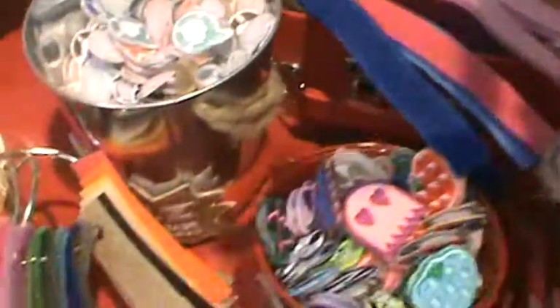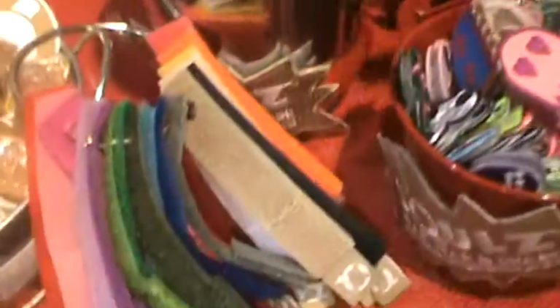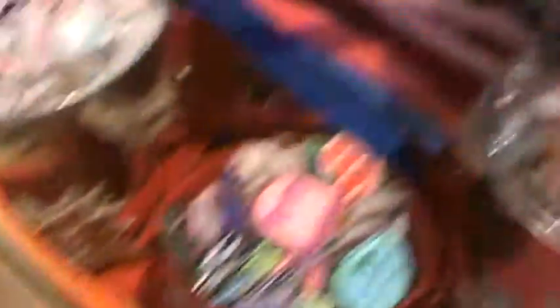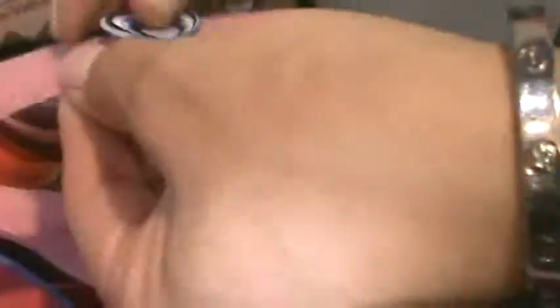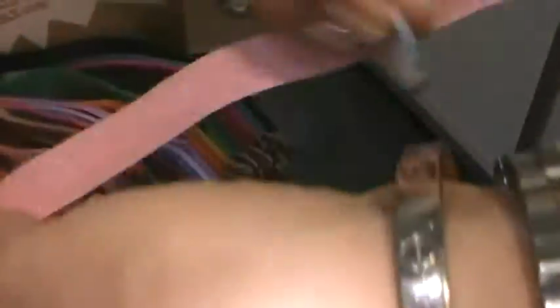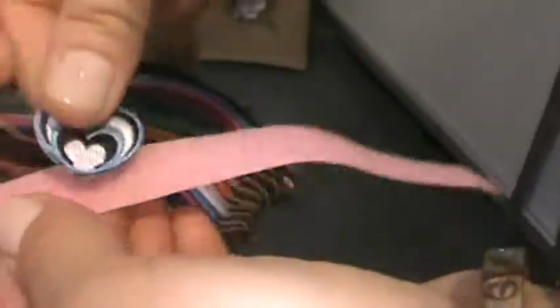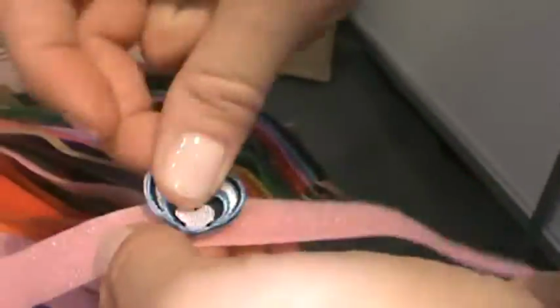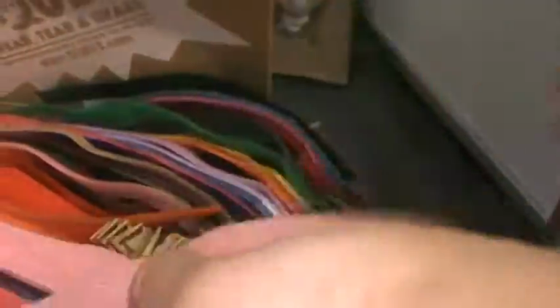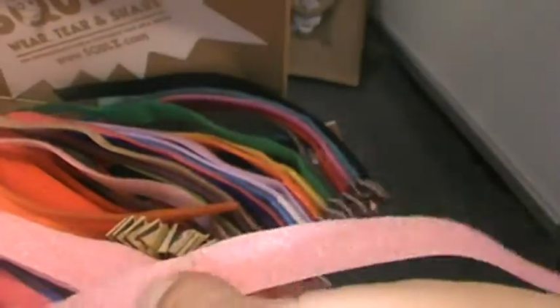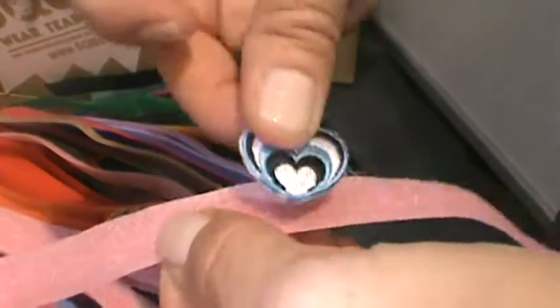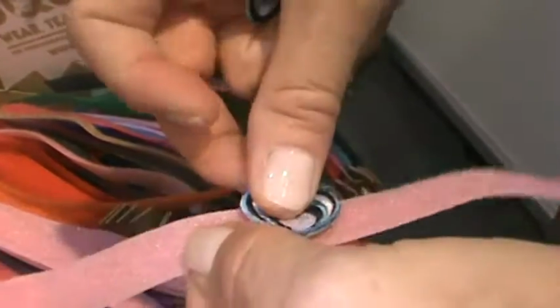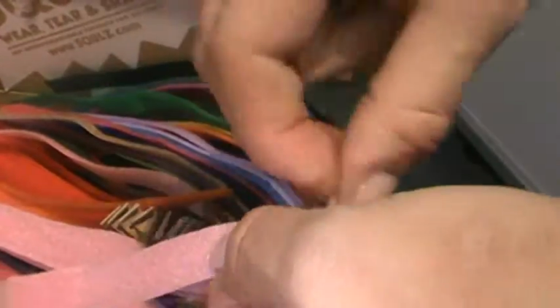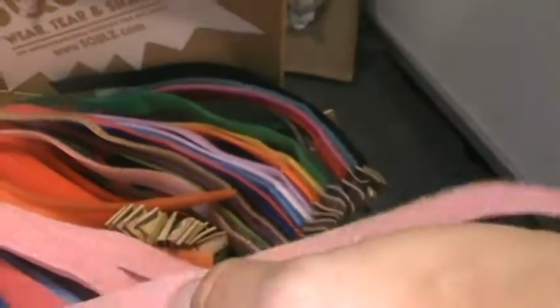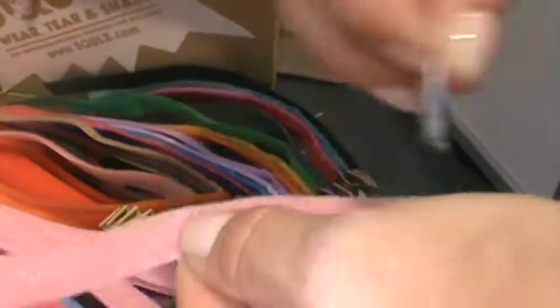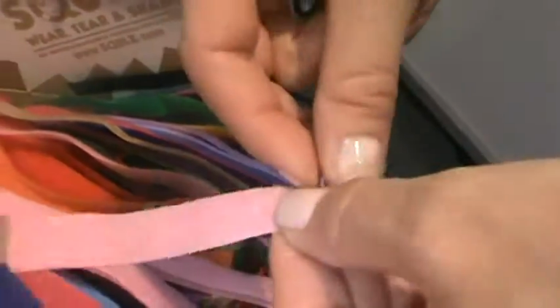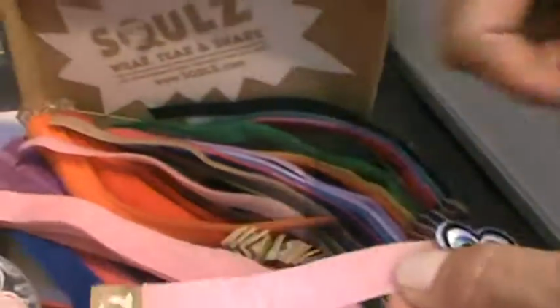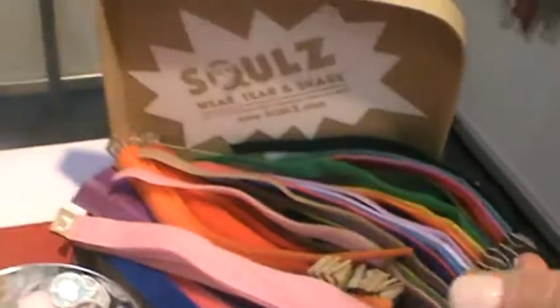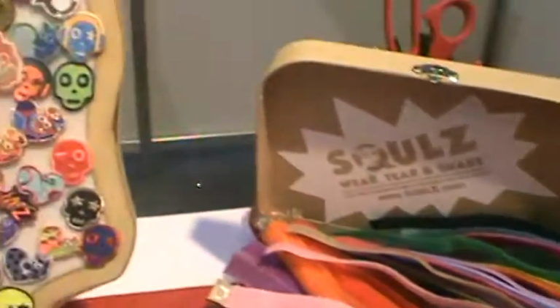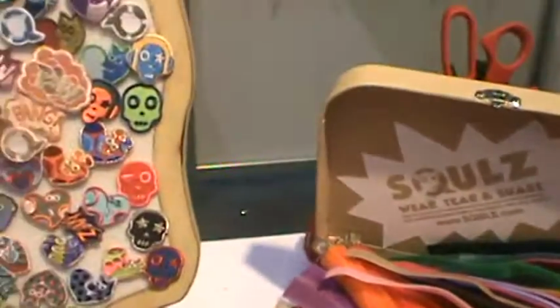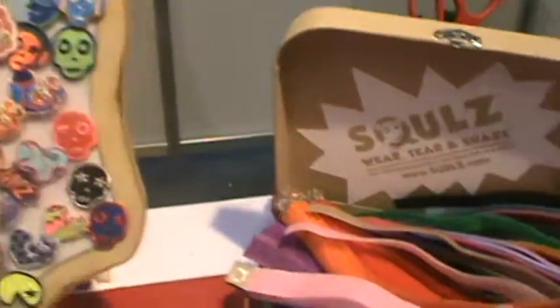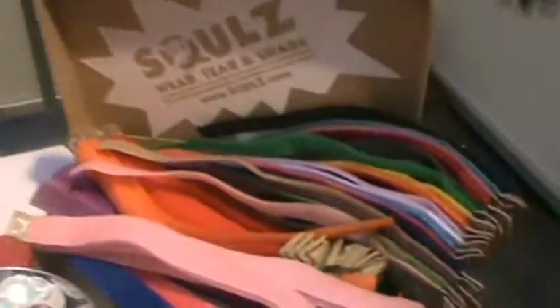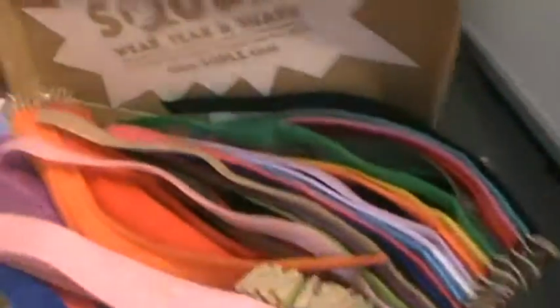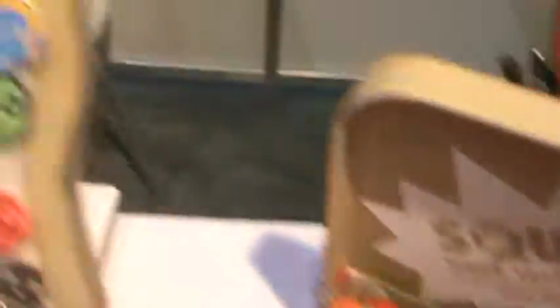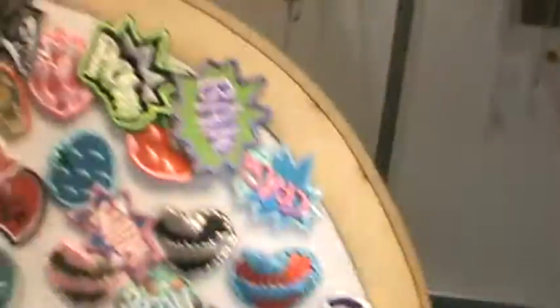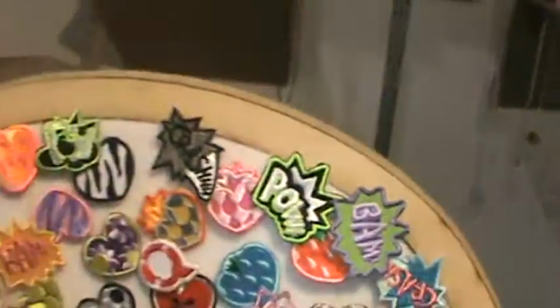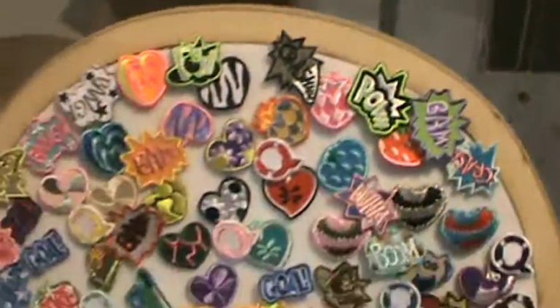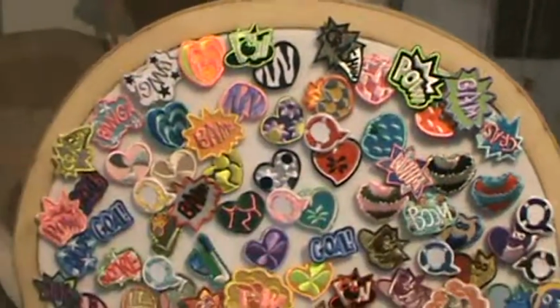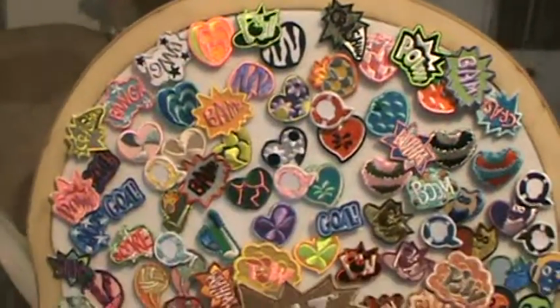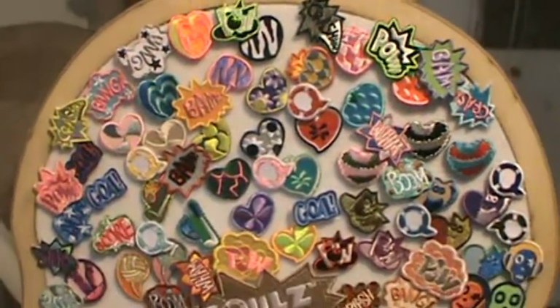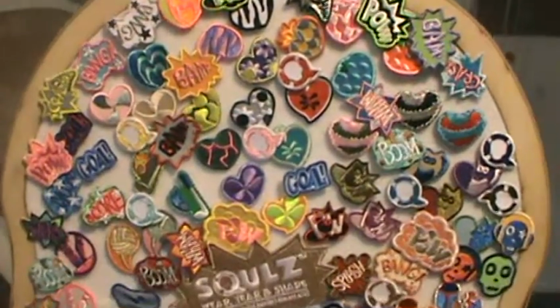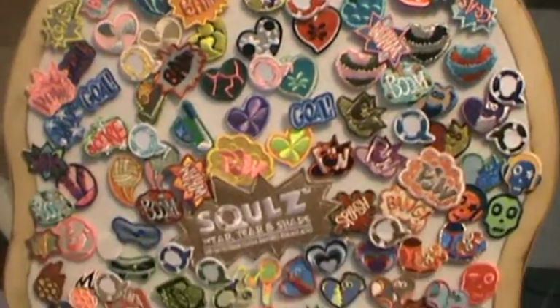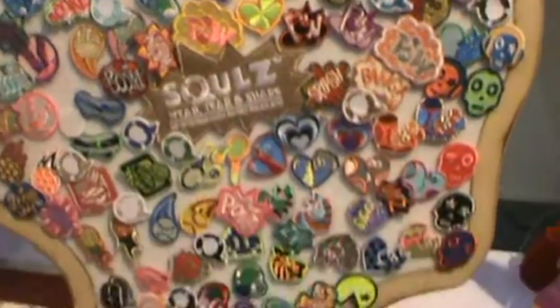And look at that — tear it off, put it on, tear it off, put it on. So you can have different fashion accessories, different colors for different days. And you know how your little girls like to match things.